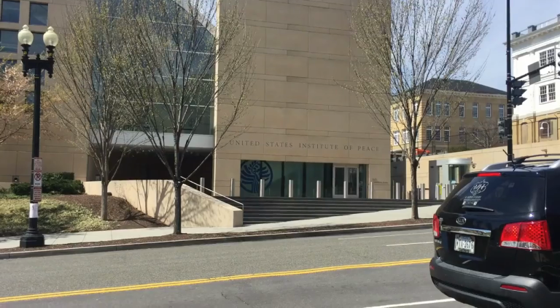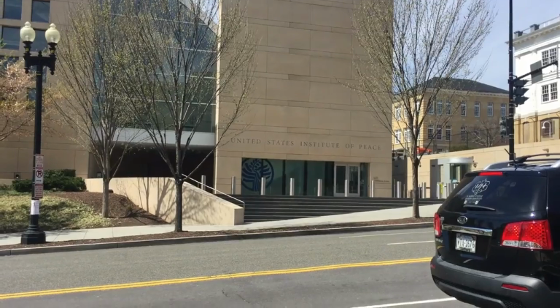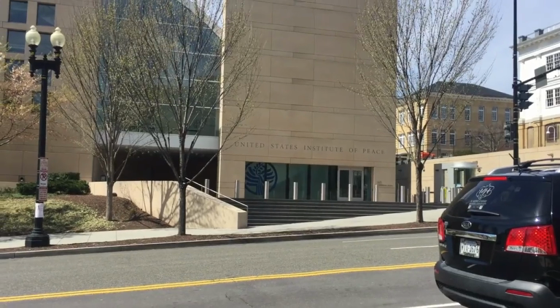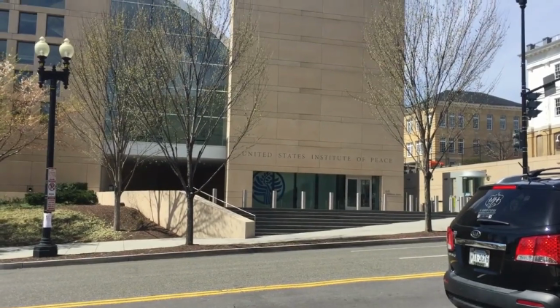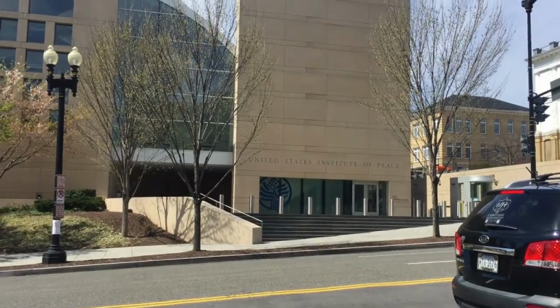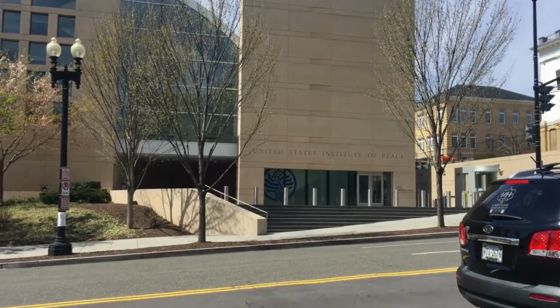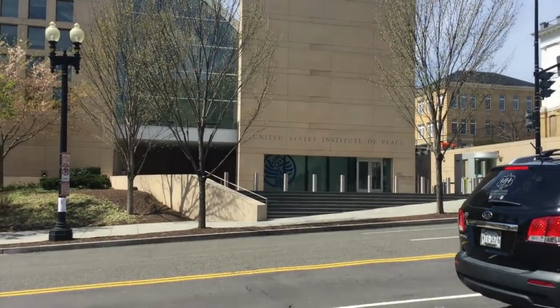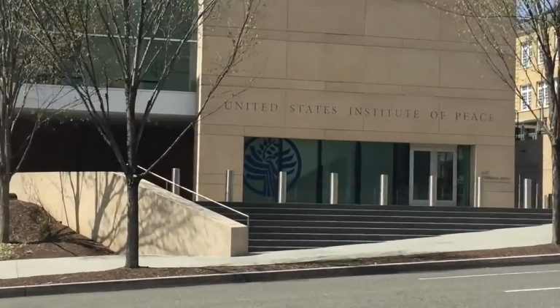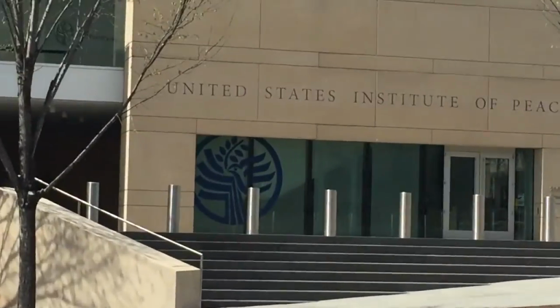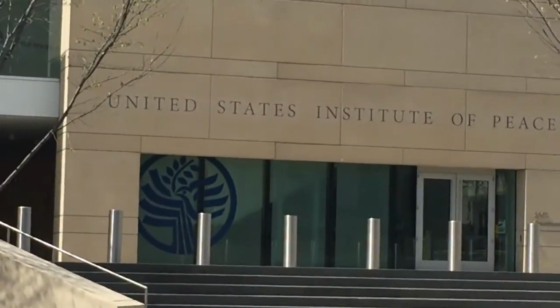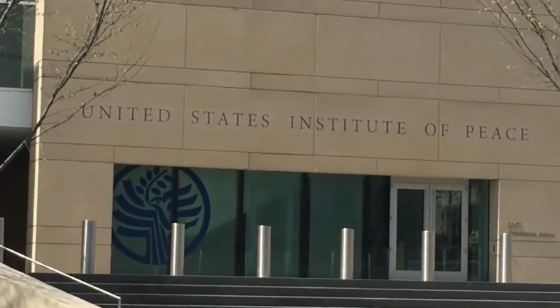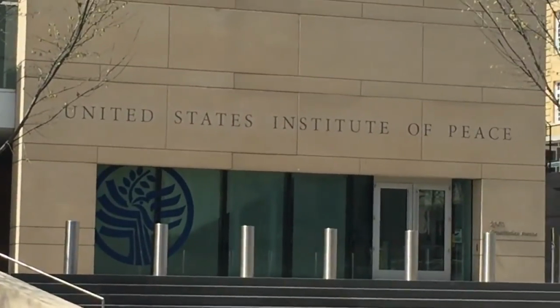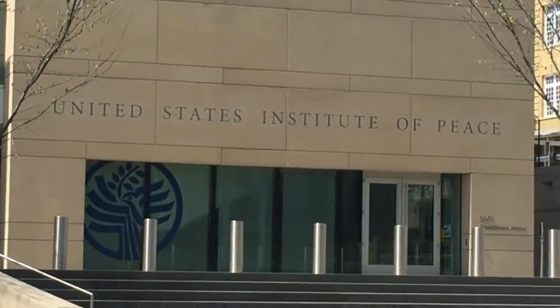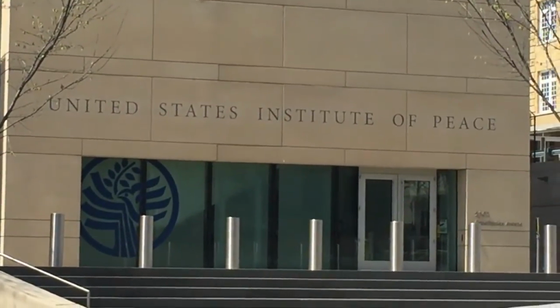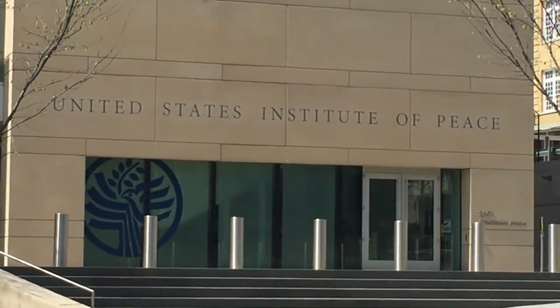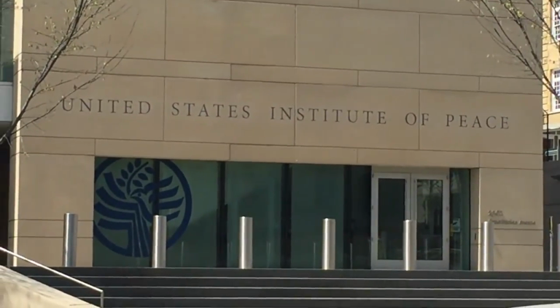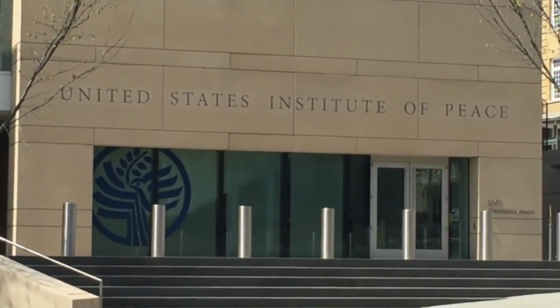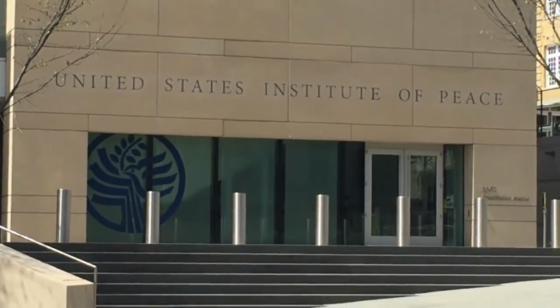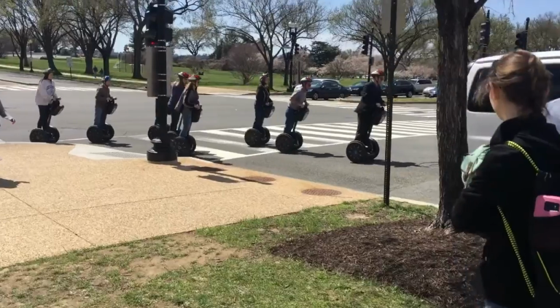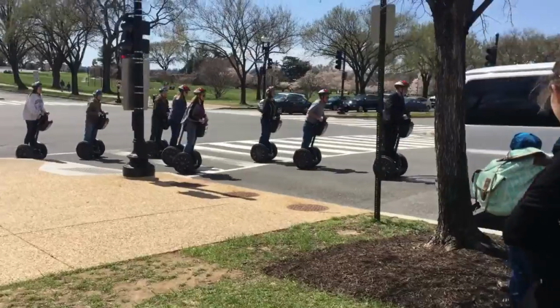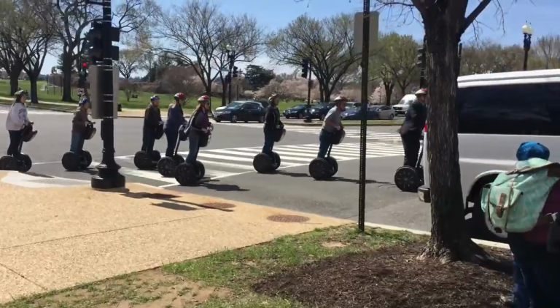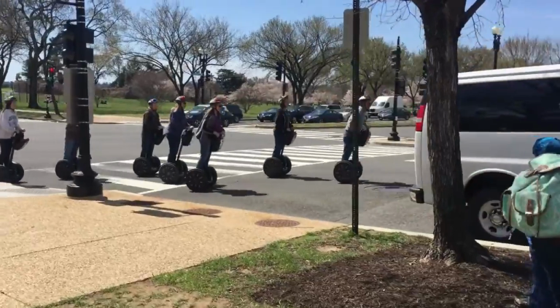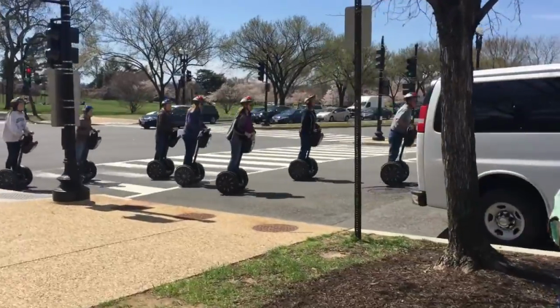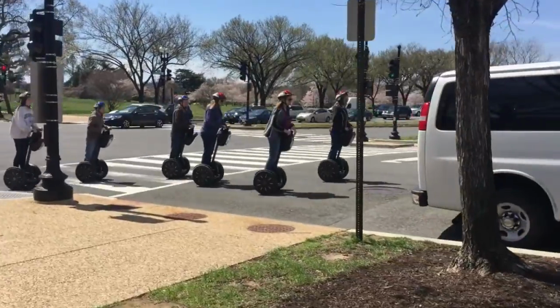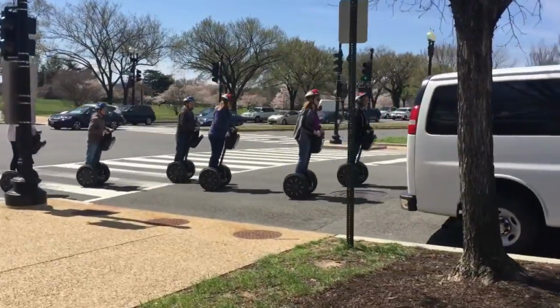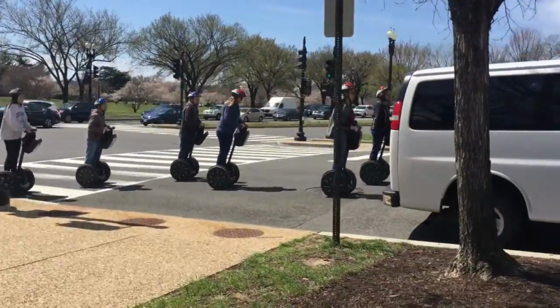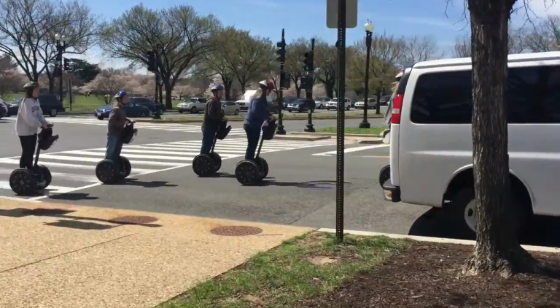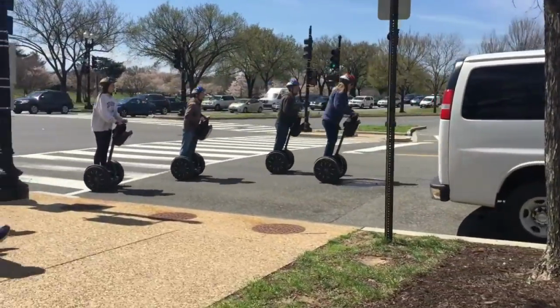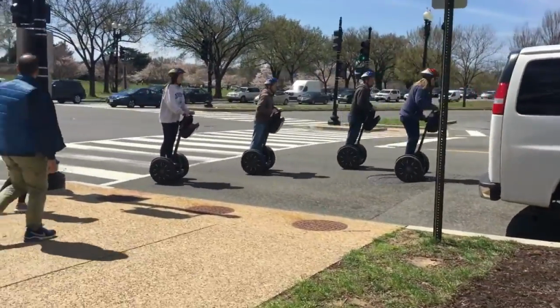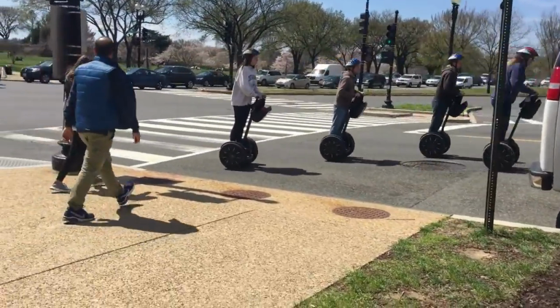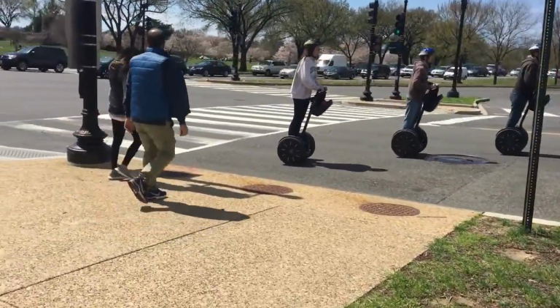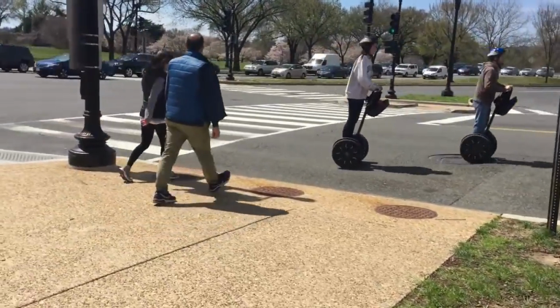The United States Institute of Peace. Pretty cool. This is the best thing — Segways, bruh.